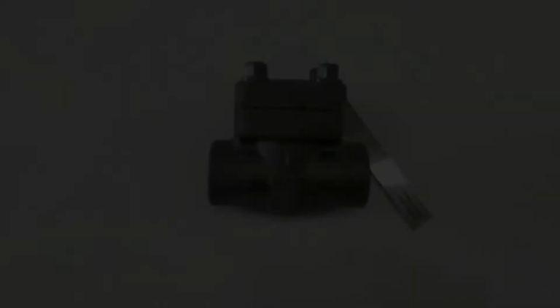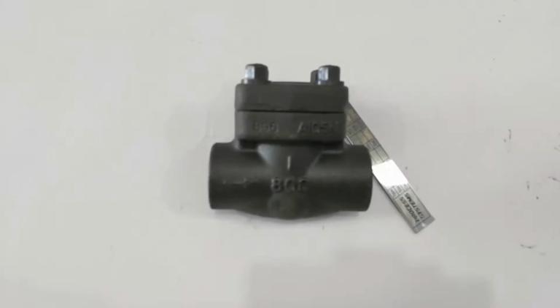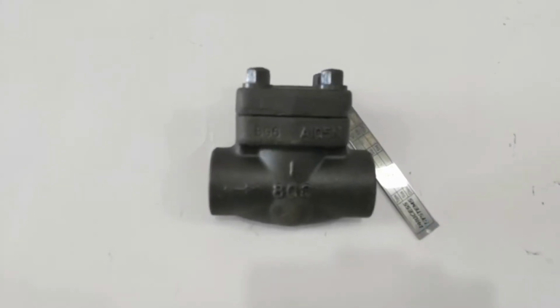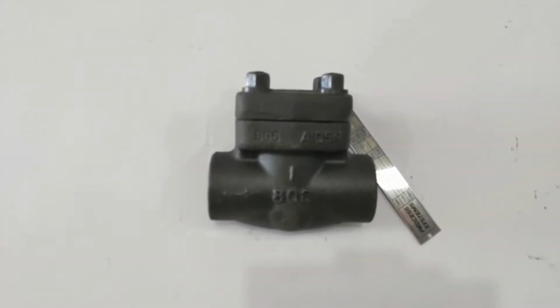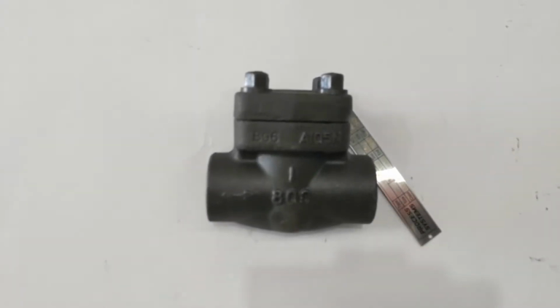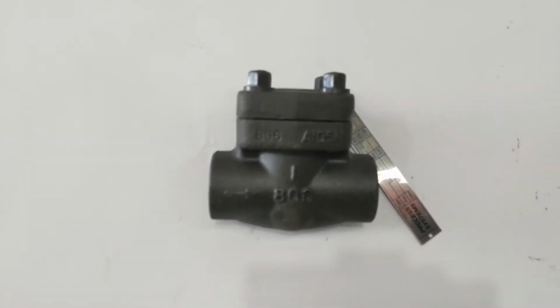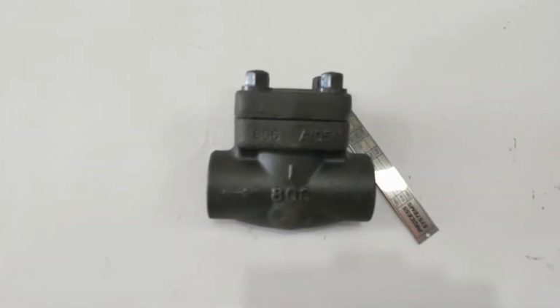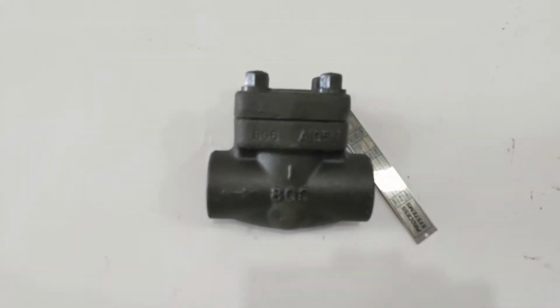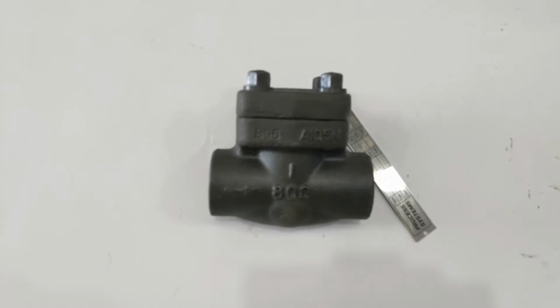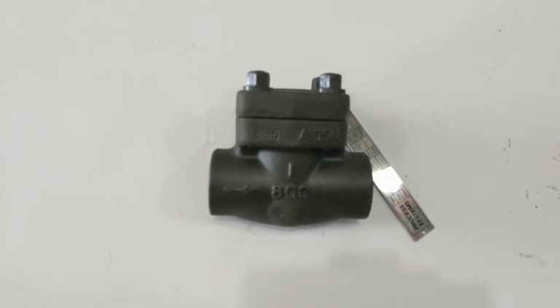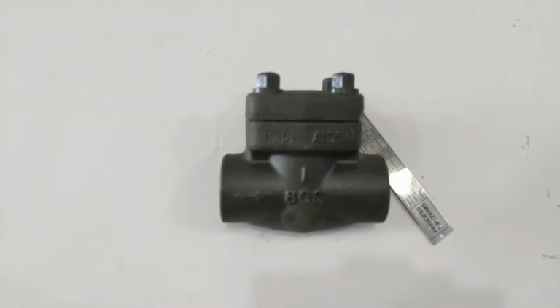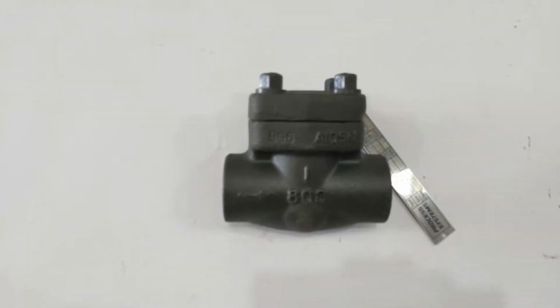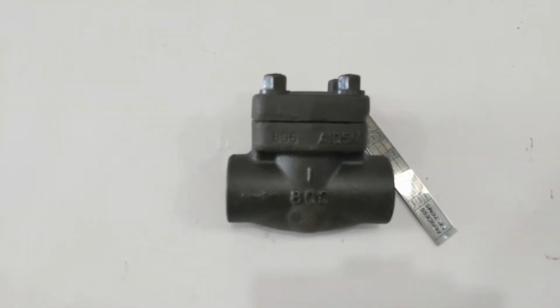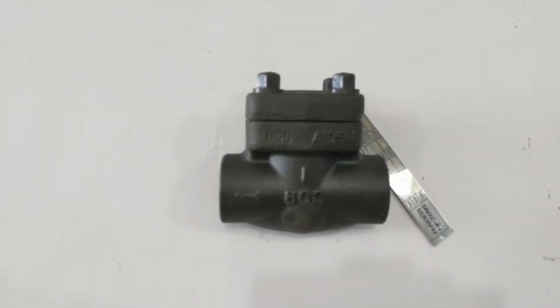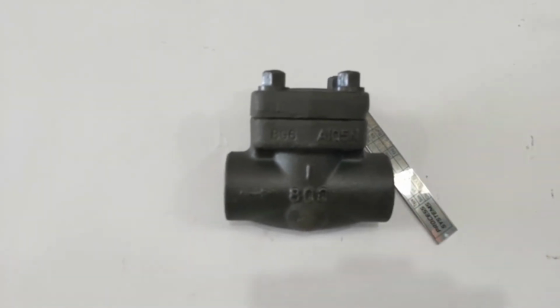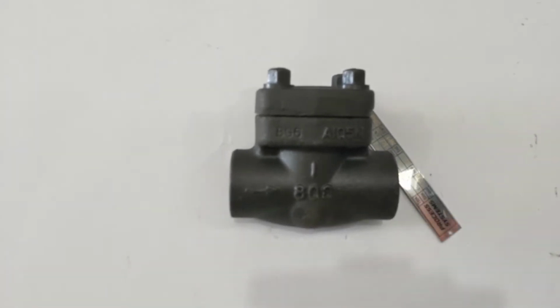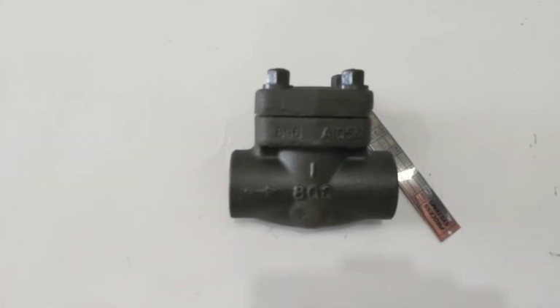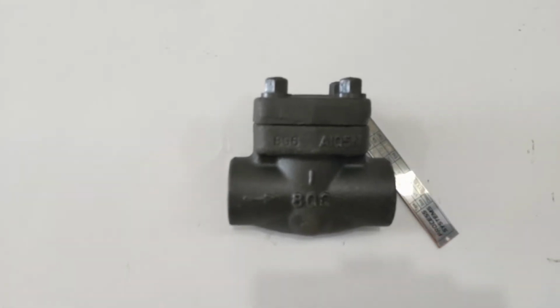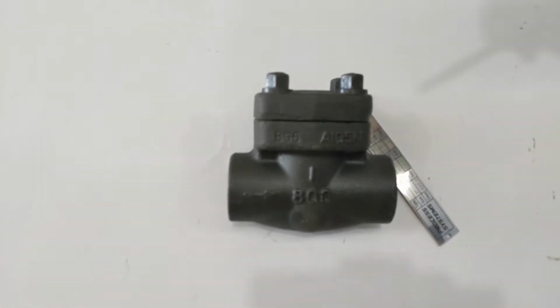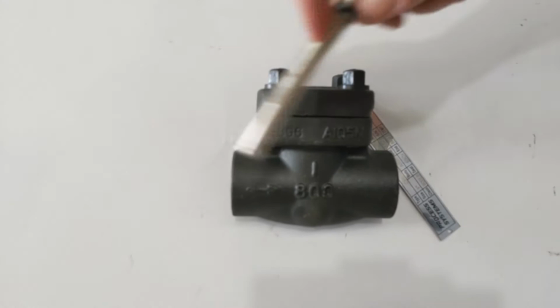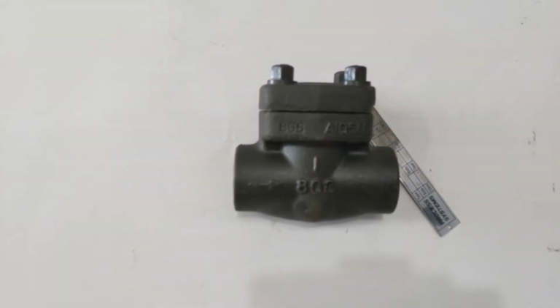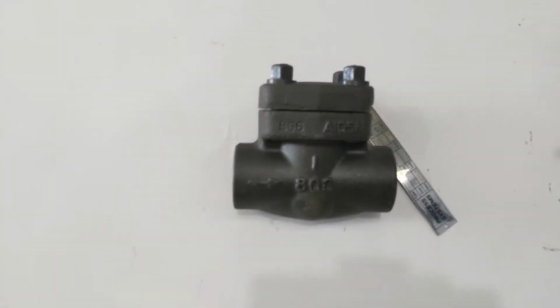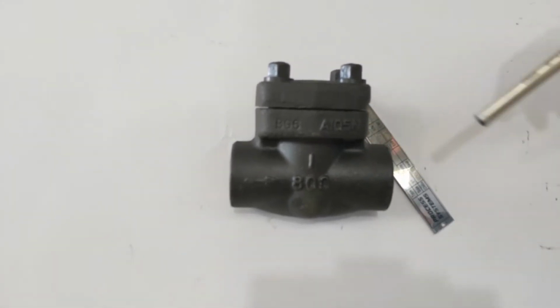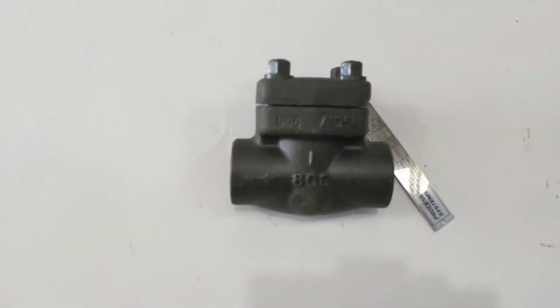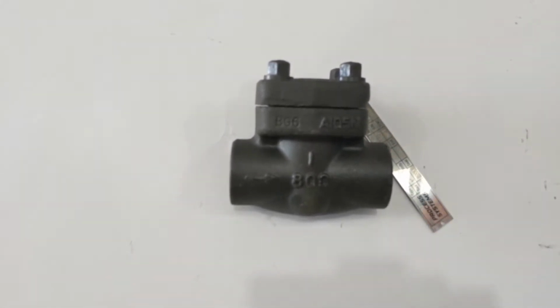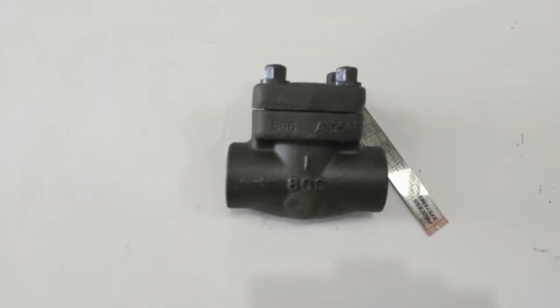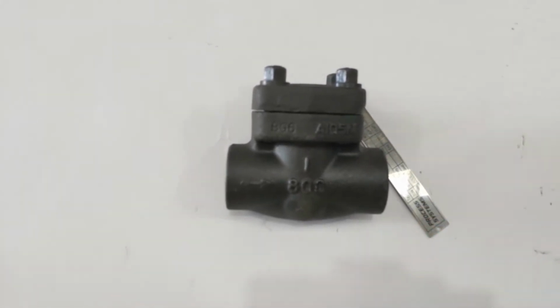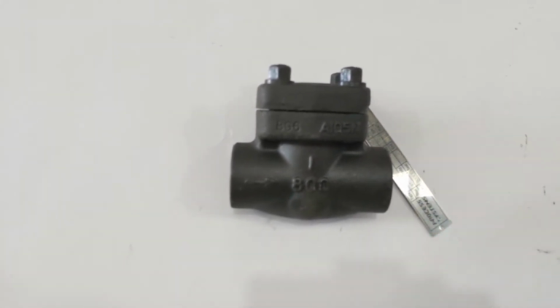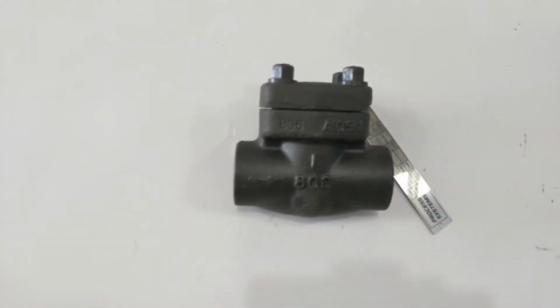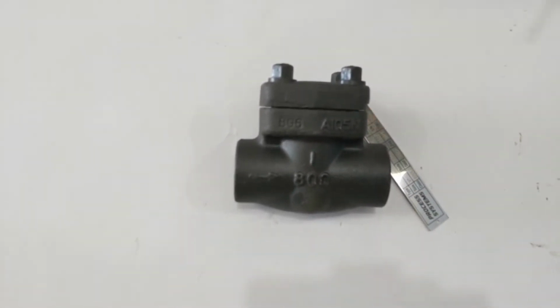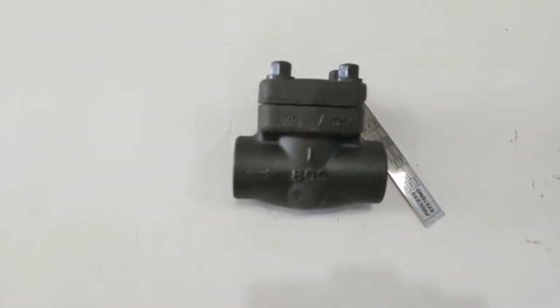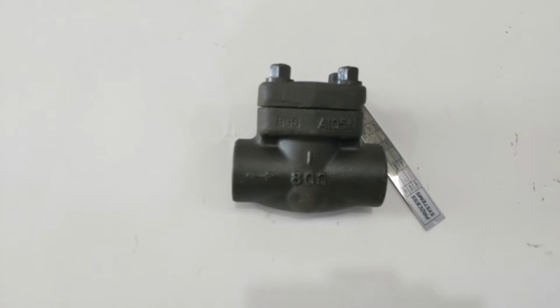Here we have our class 800 forged steel piston check valve. These are designed to API 602 with NPT ends. They range from 1.5 inch to 2 inch NPD and are also tested to API 598.